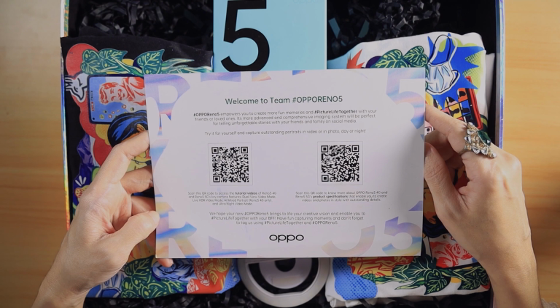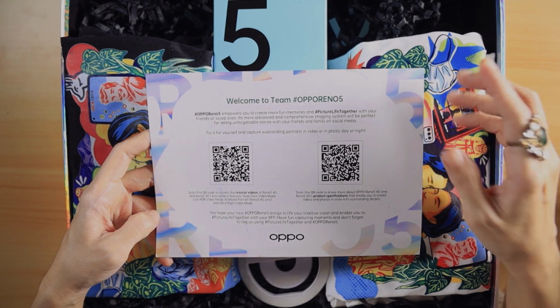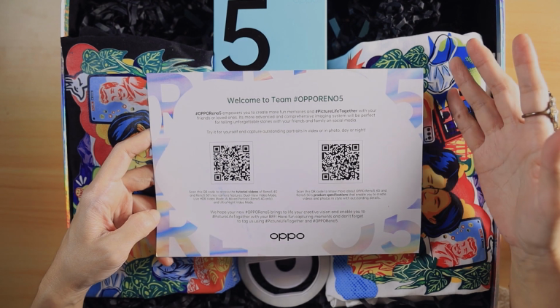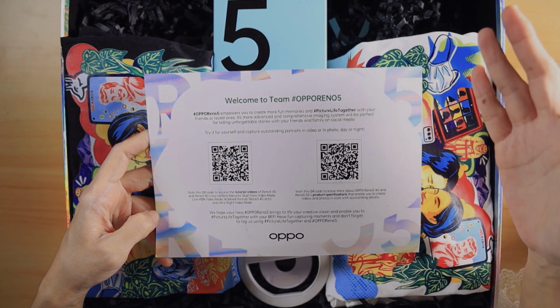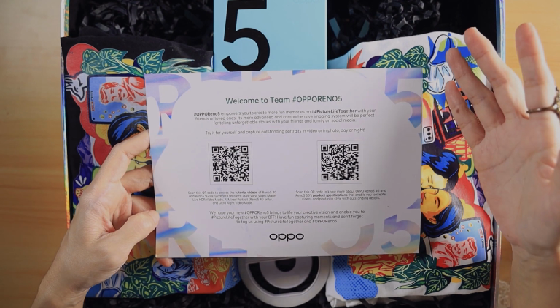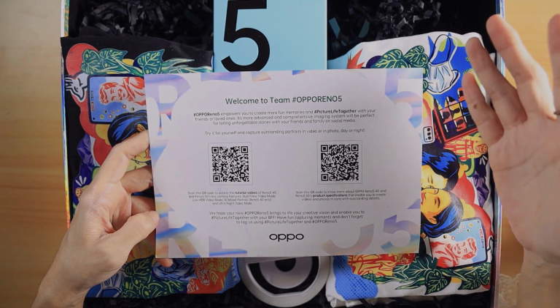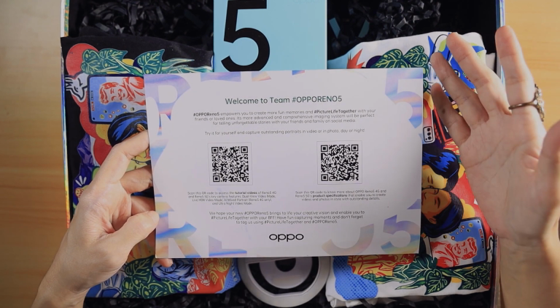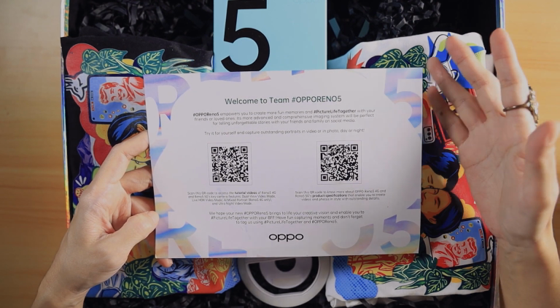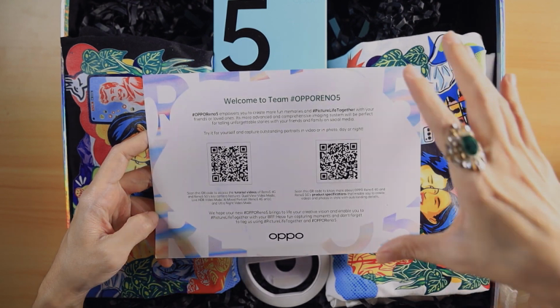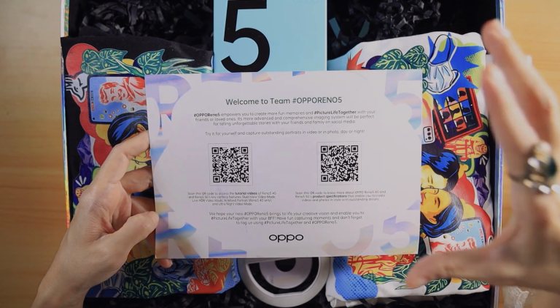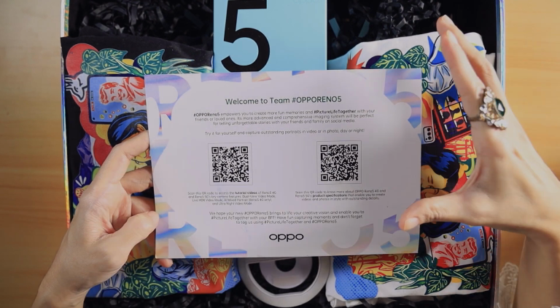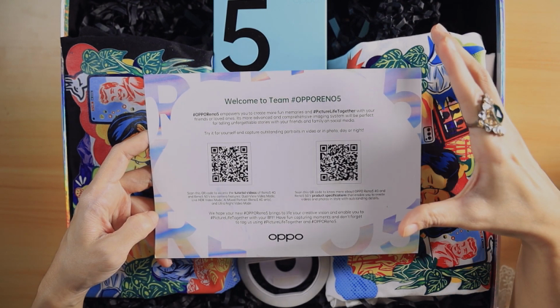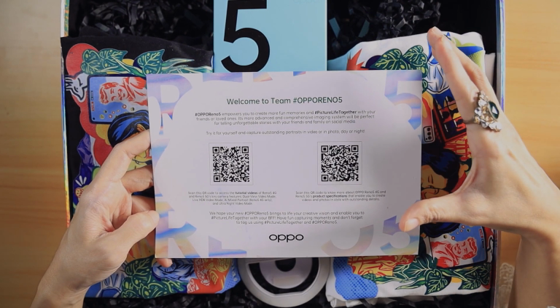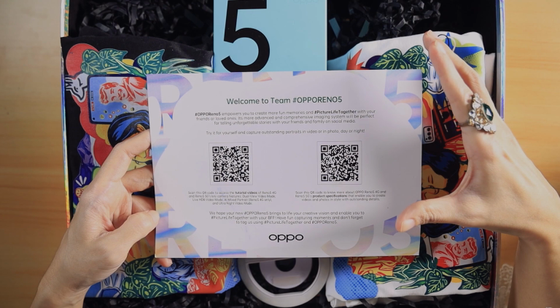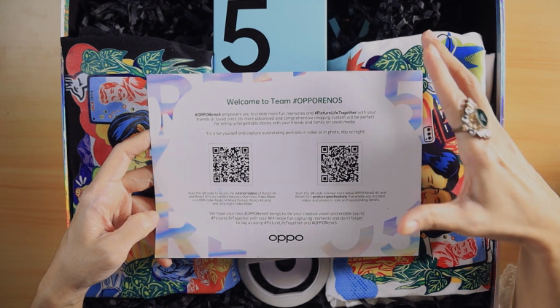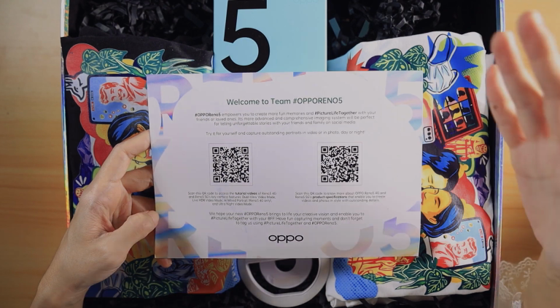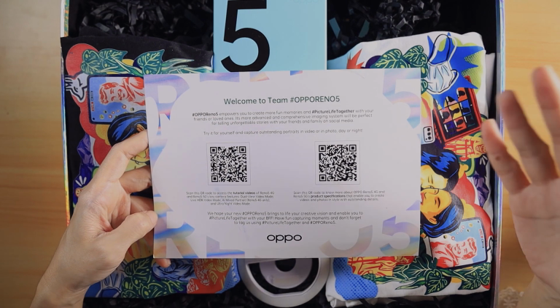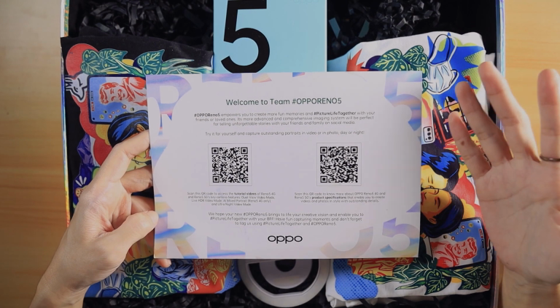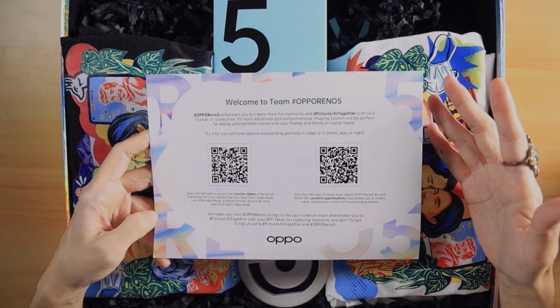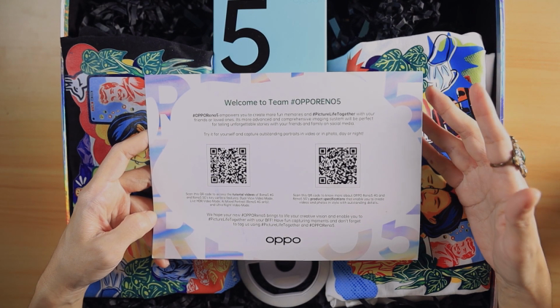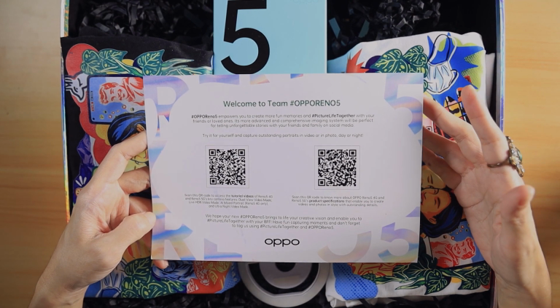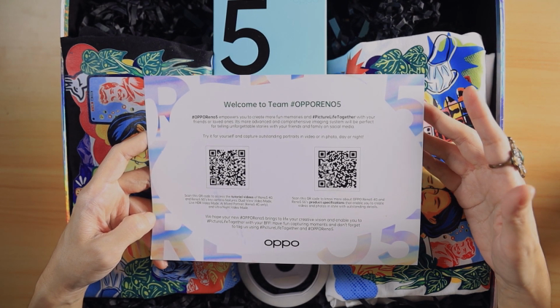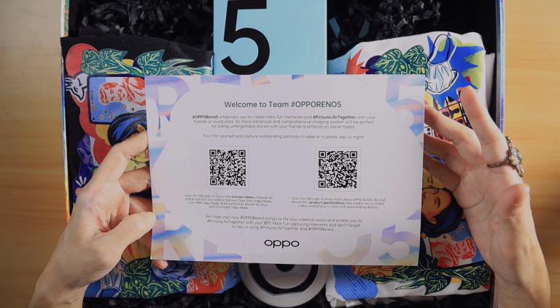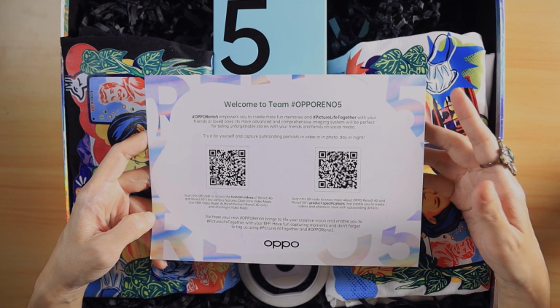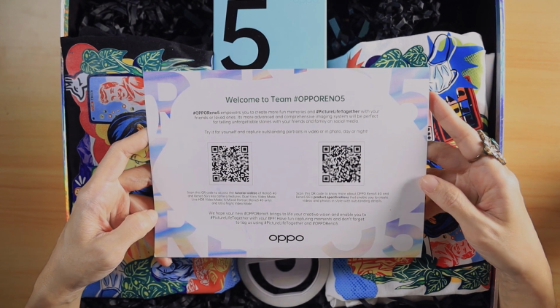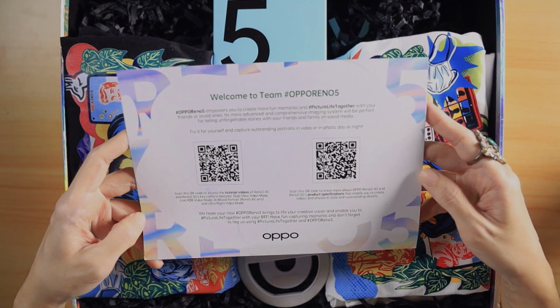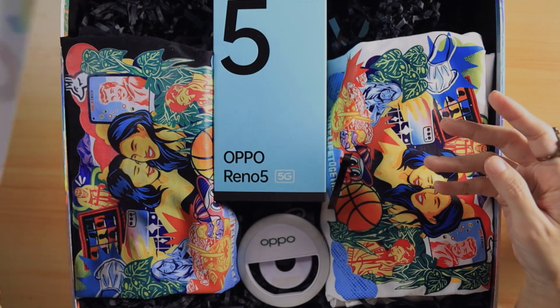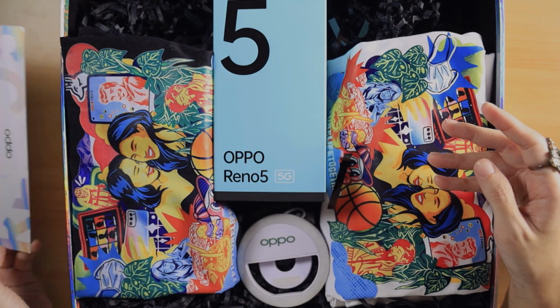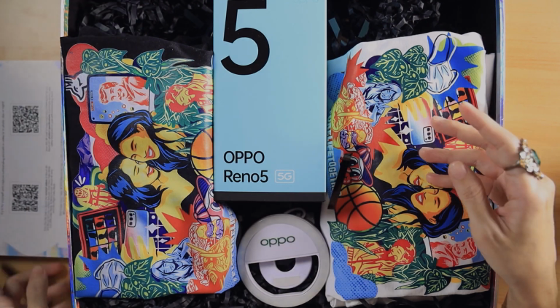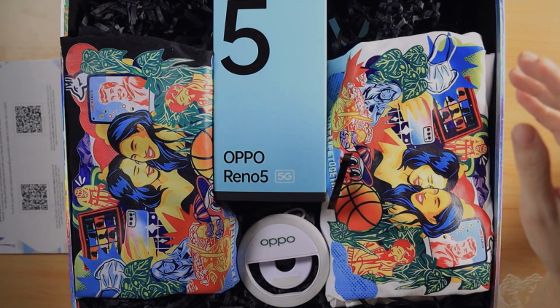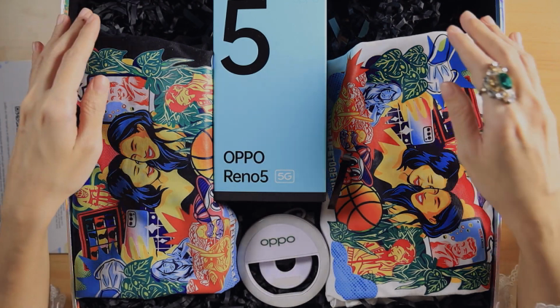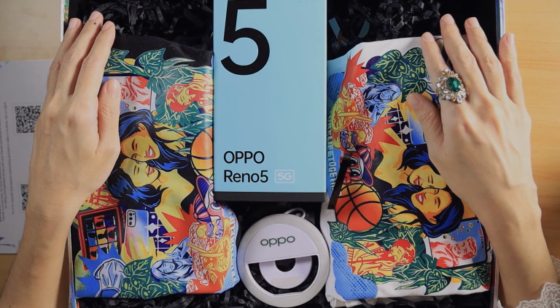By the way, the Oppo Reno 5 lineup is more video focused and we will talk more about that in our upcoming articles or review. Okay, let's see what else is here.